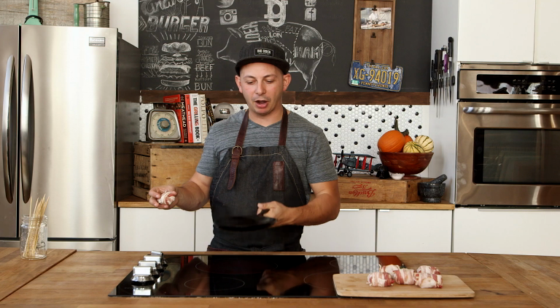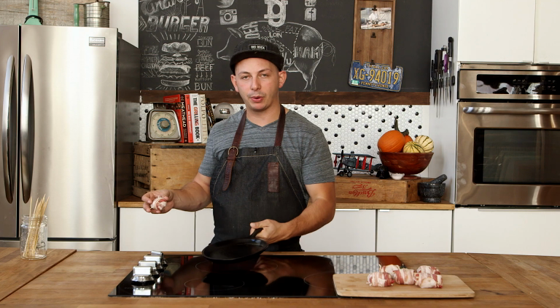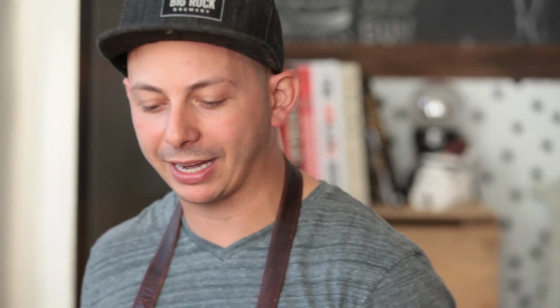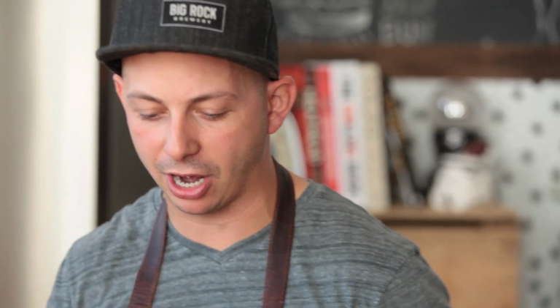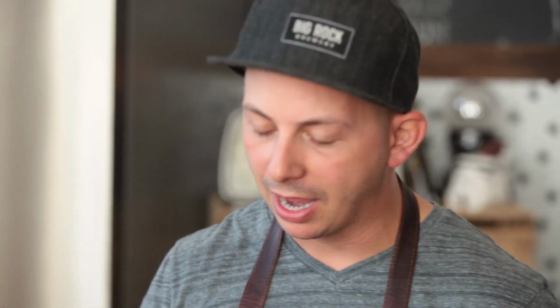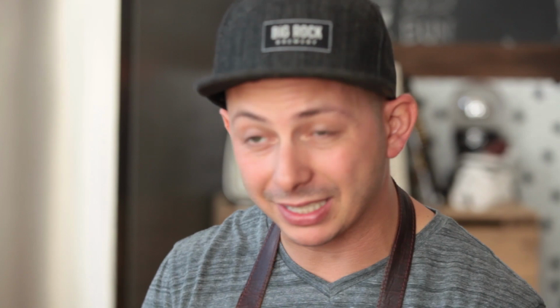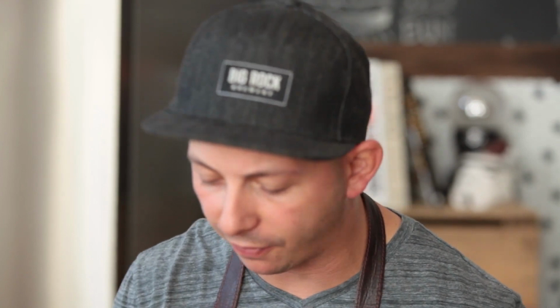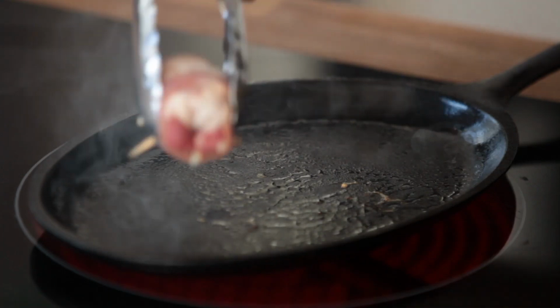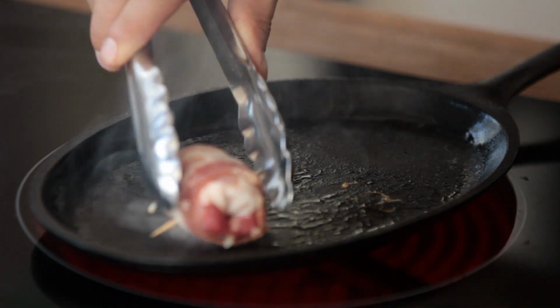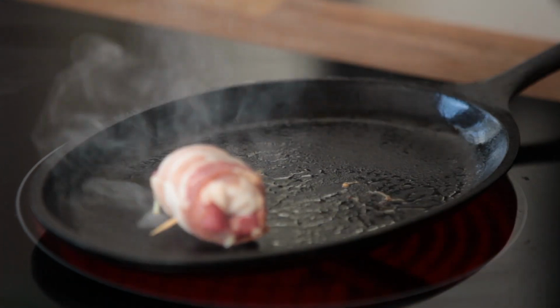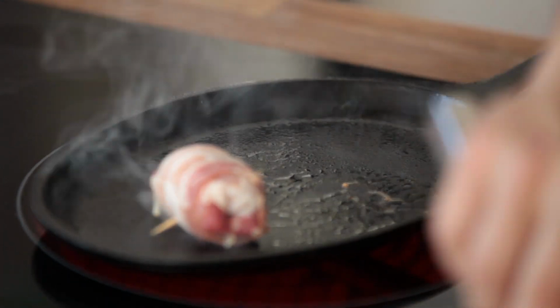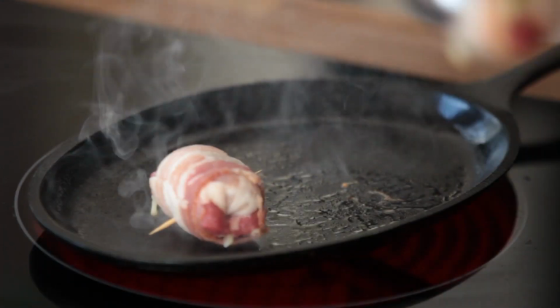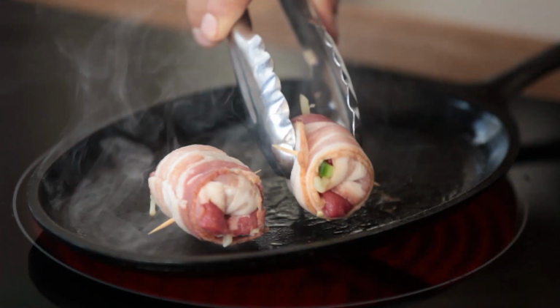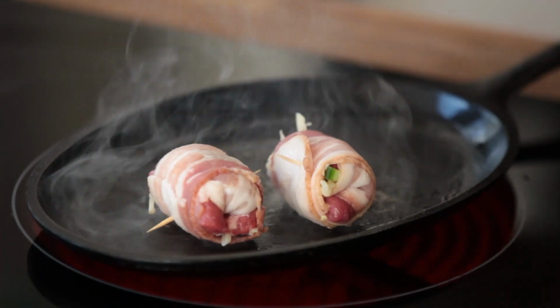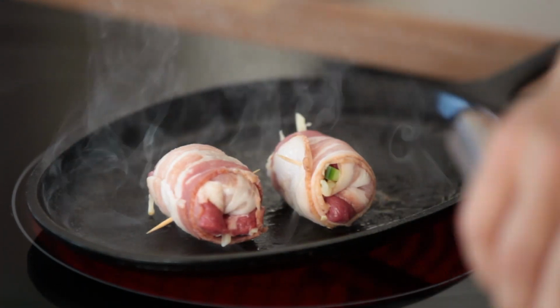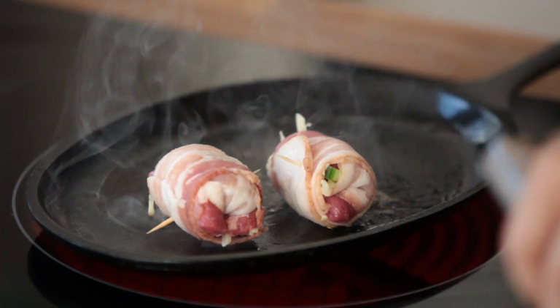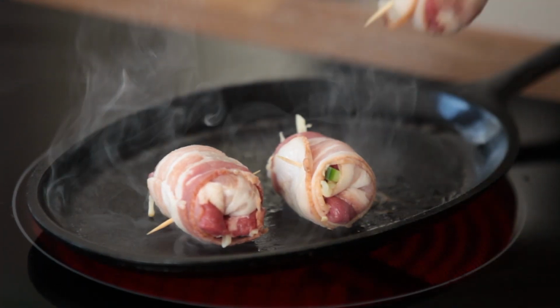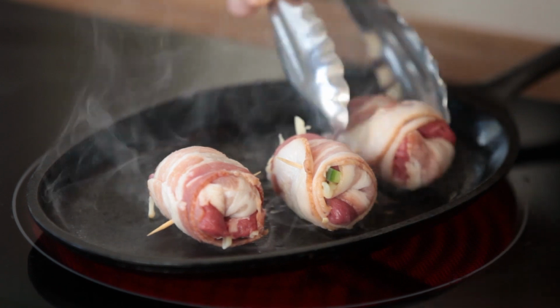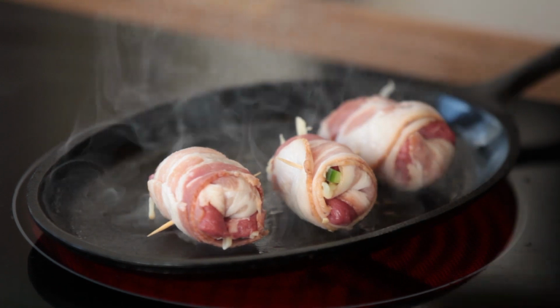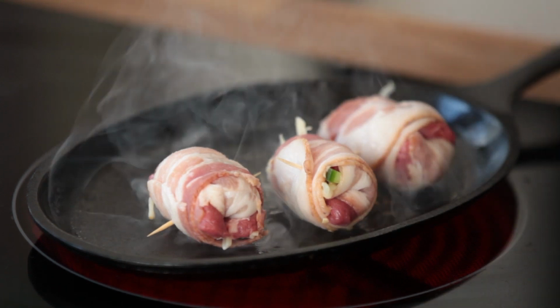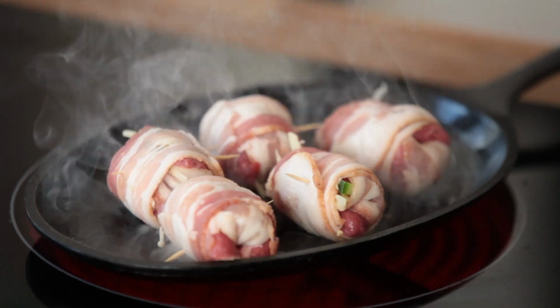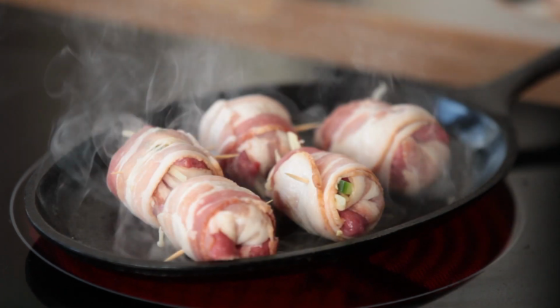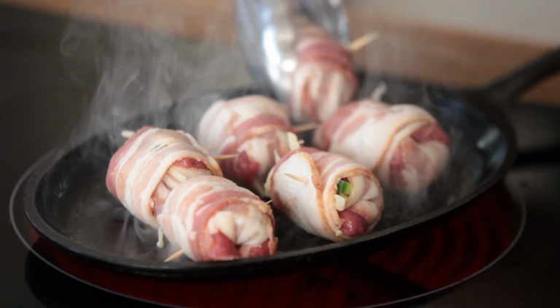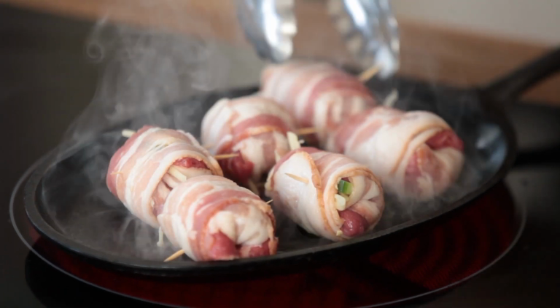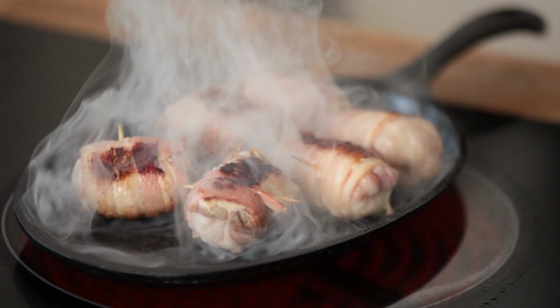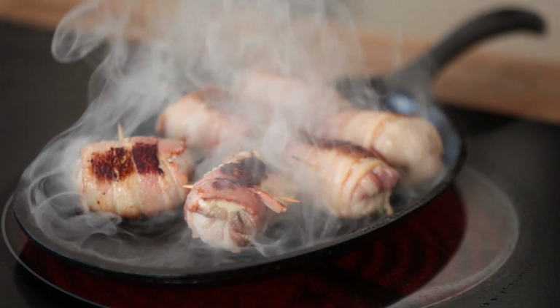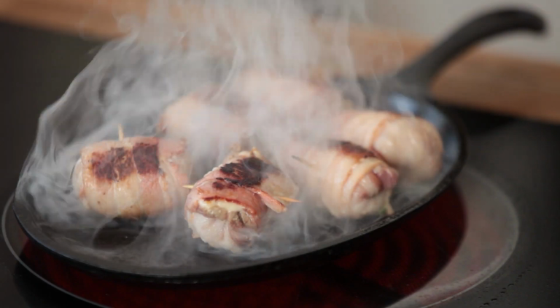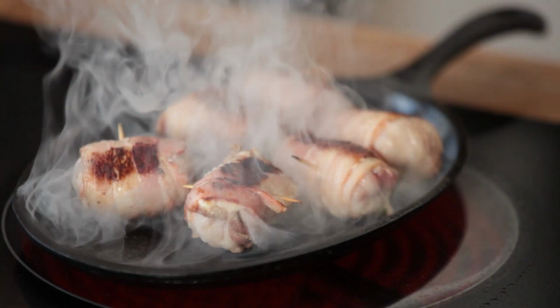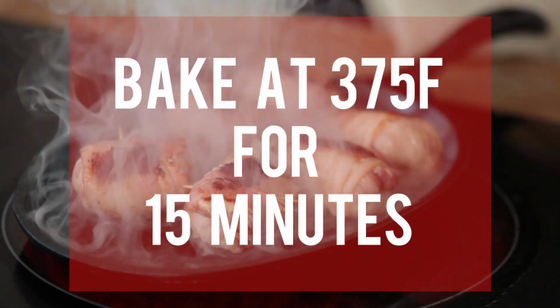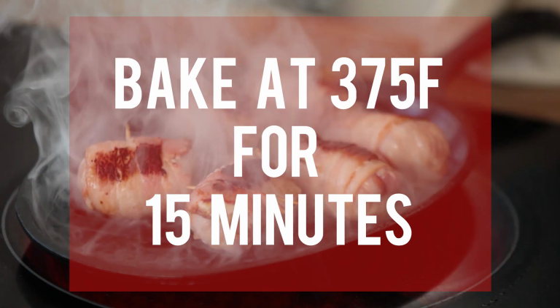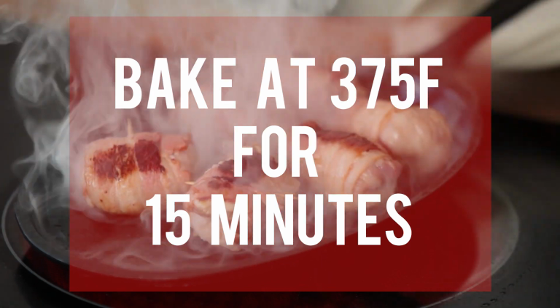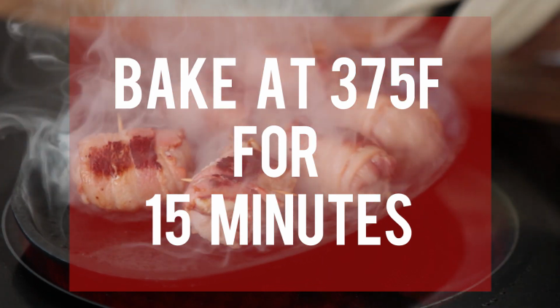Alright, so we have a hot cast iron, and we're going to sear off all these nice rolled little bacon bits. Got a nice little sear on these — we're going to cook them off for about 15 minutes.